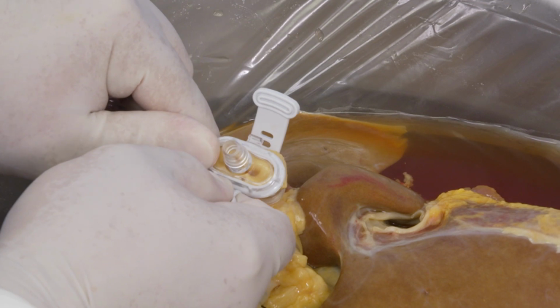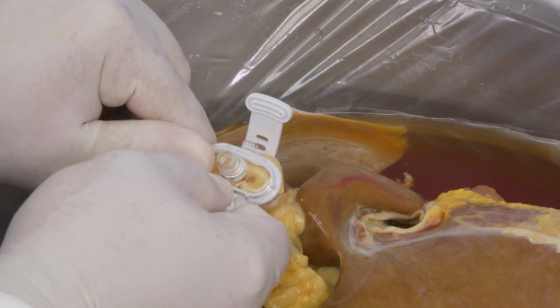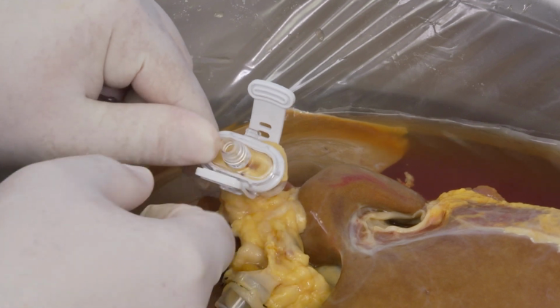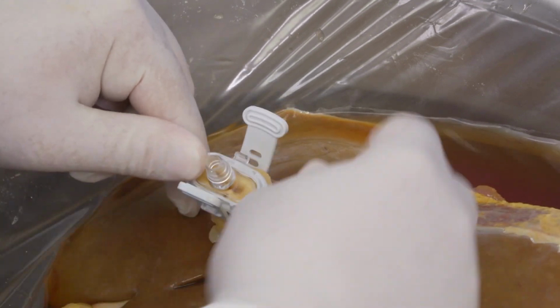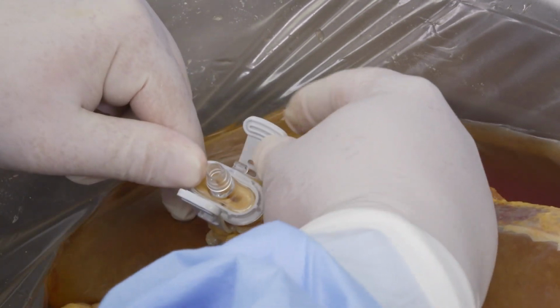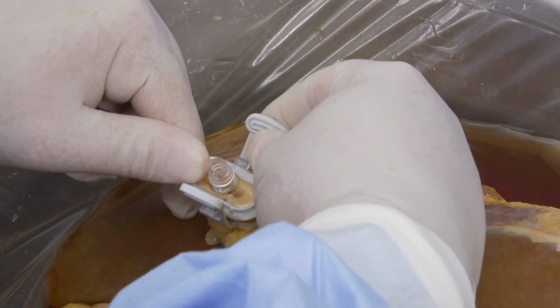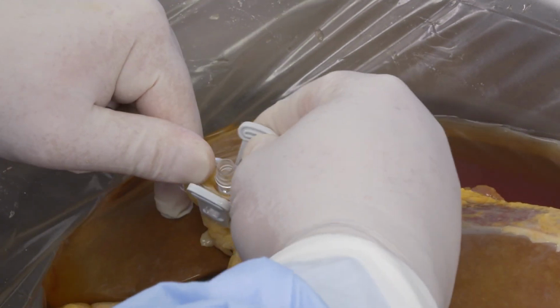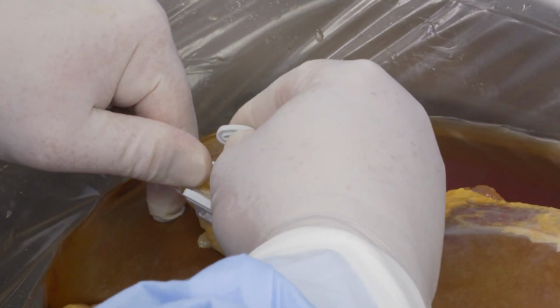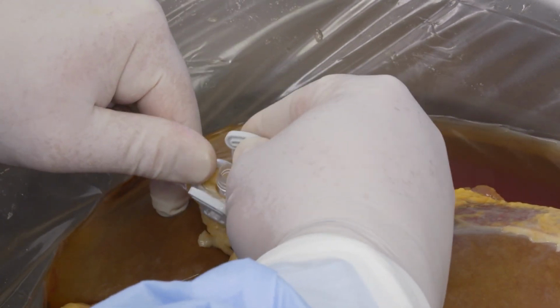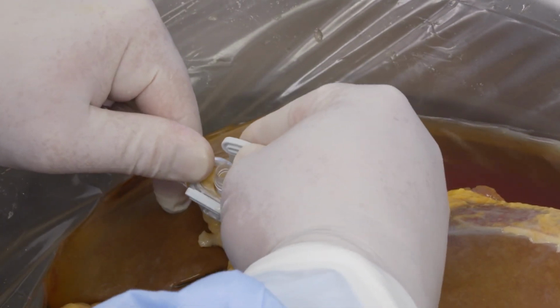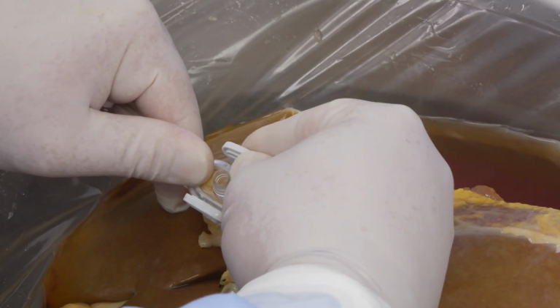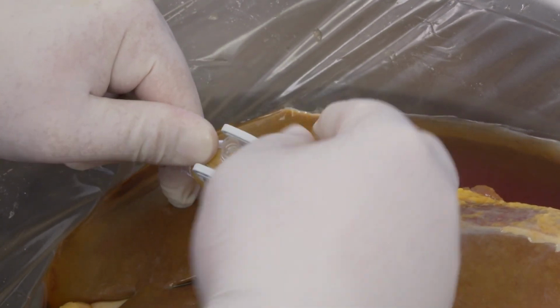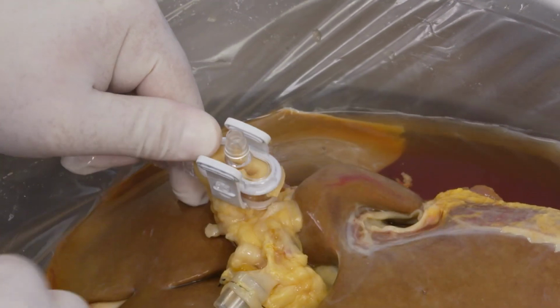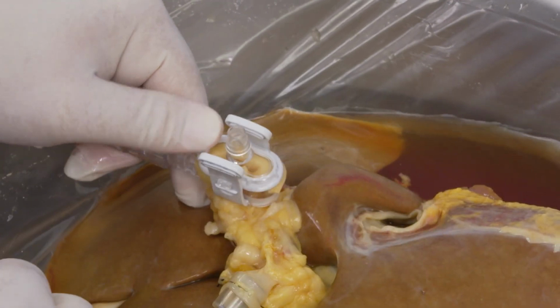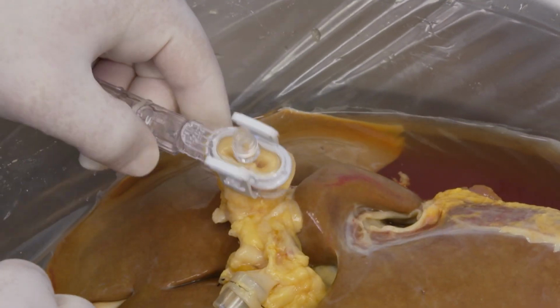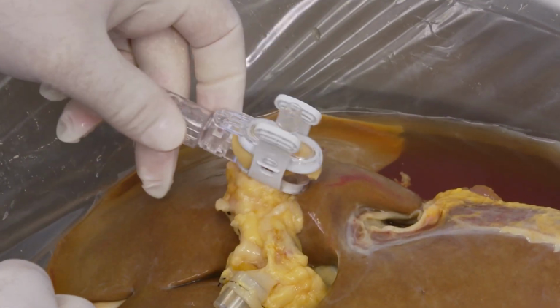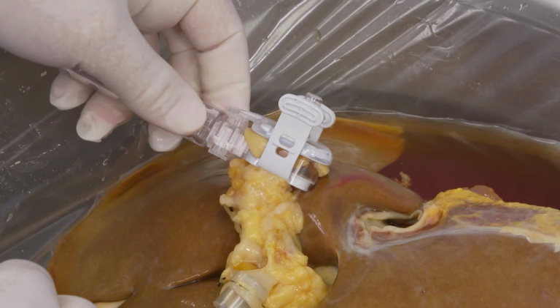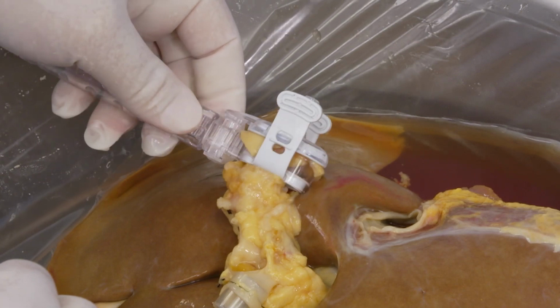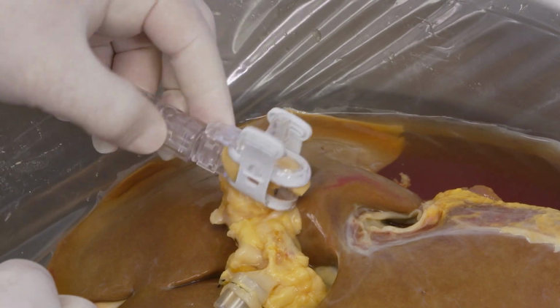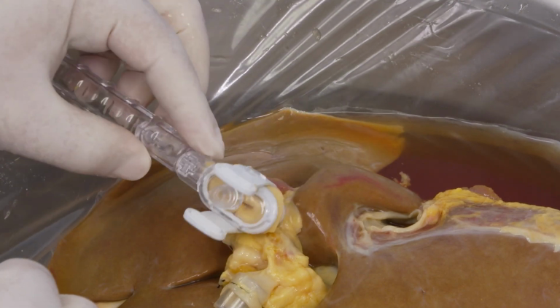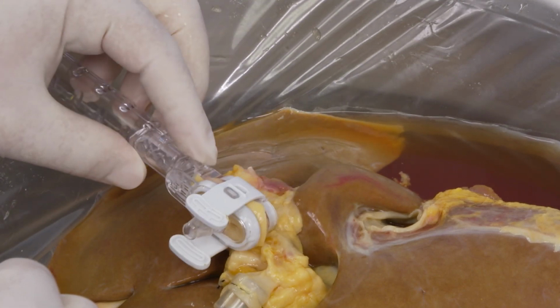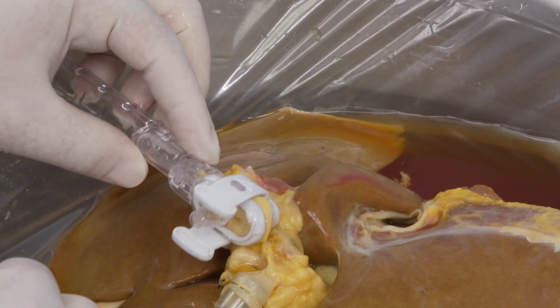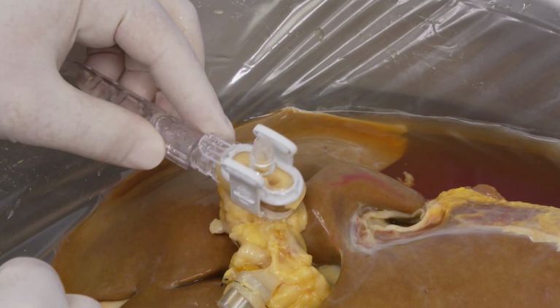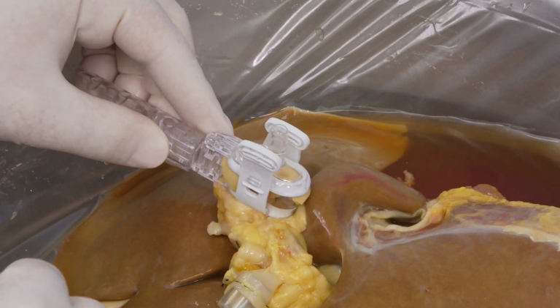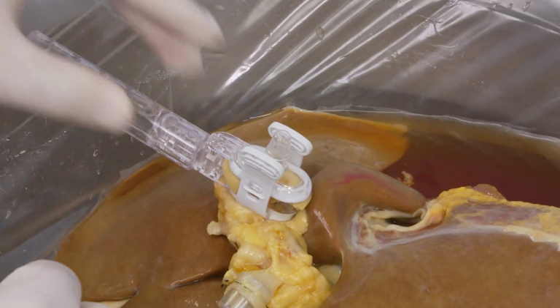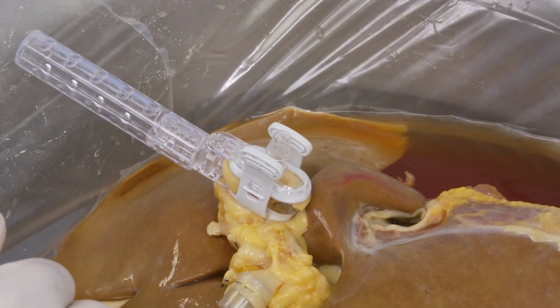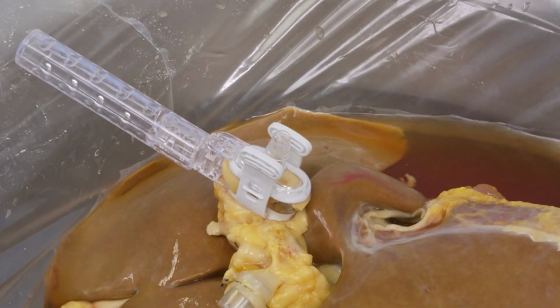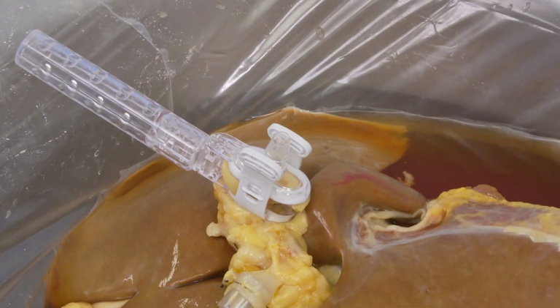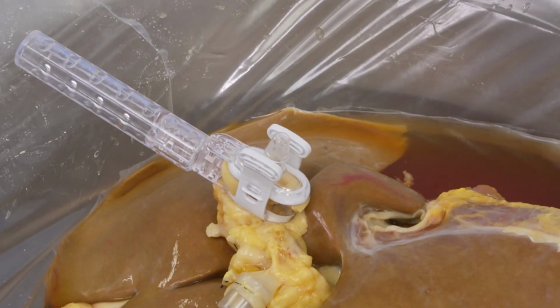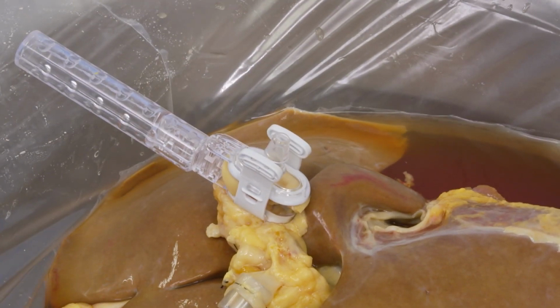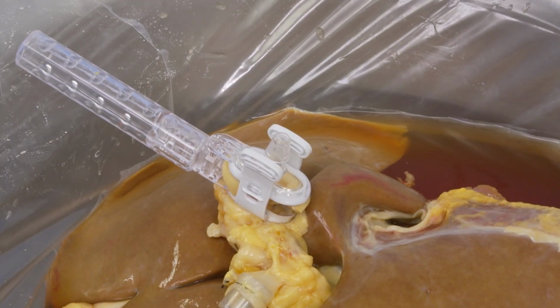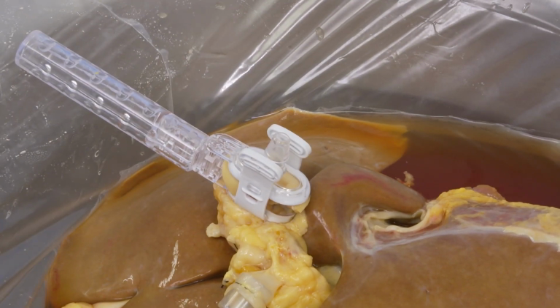Apply slight pressure and close the seal ring cannula. Pull each strap upward and secure it to the post on the upper half. The handle of the cannula can be removed and discarded if desired.